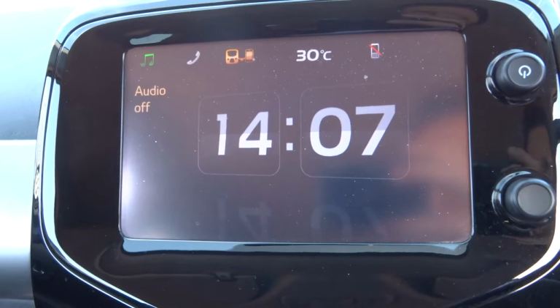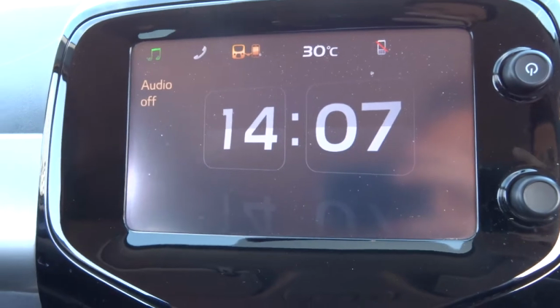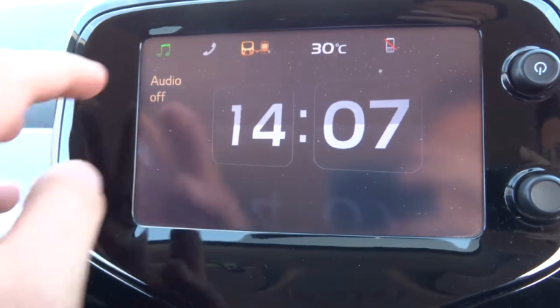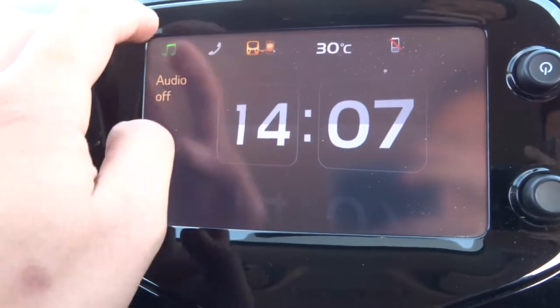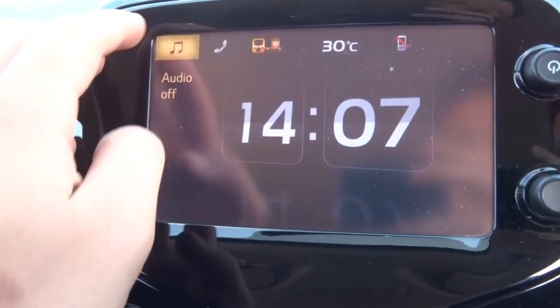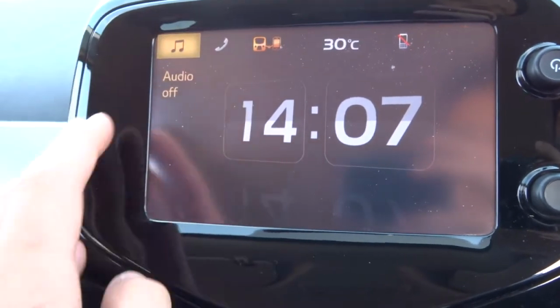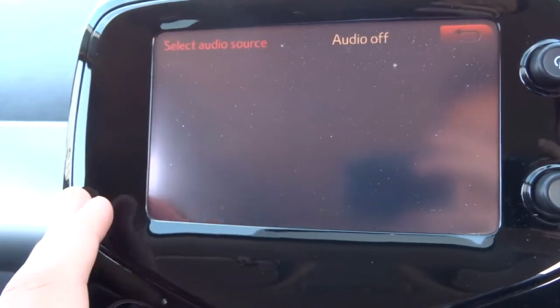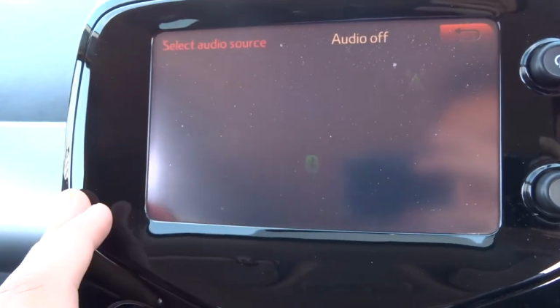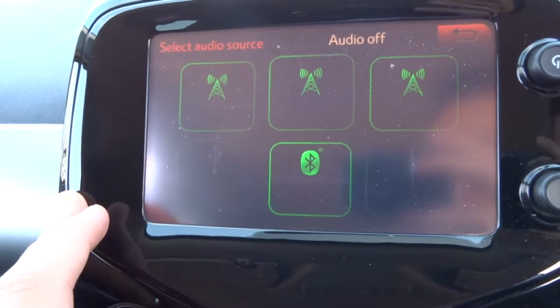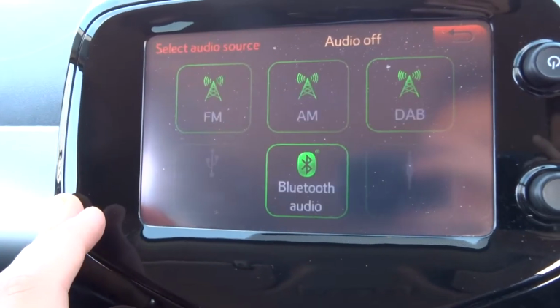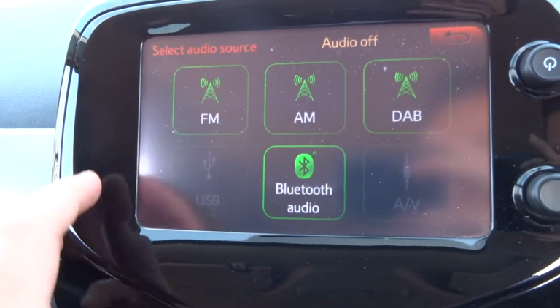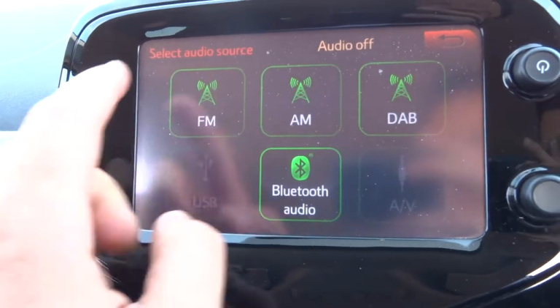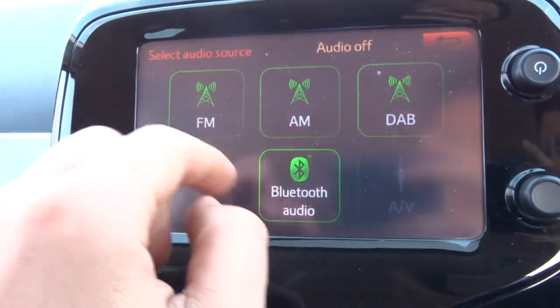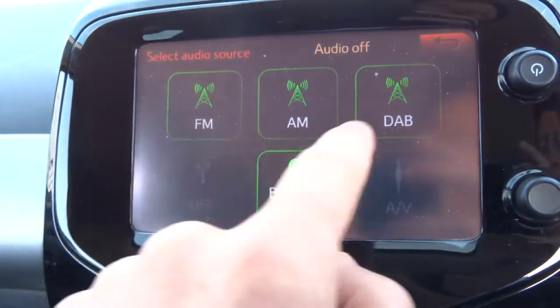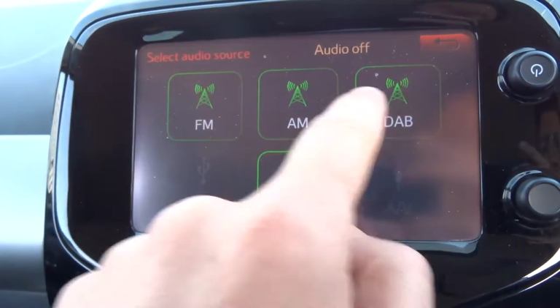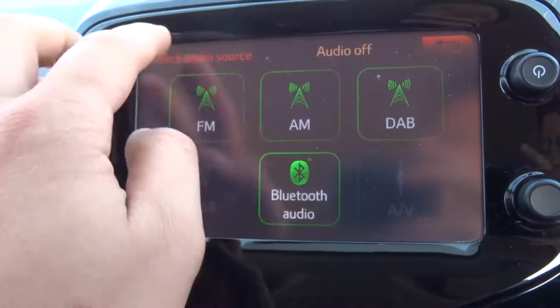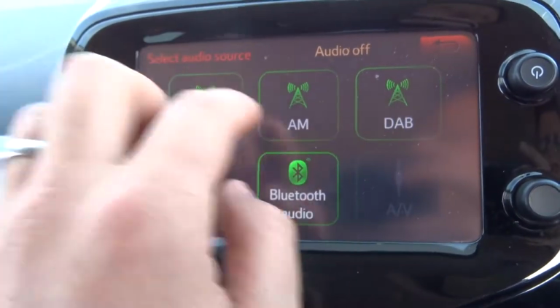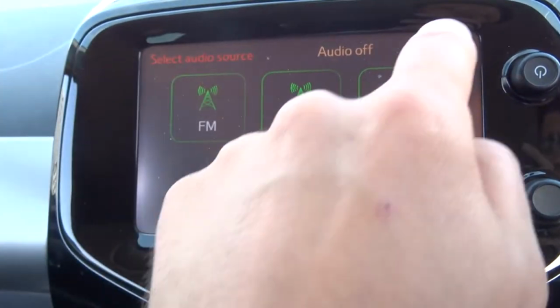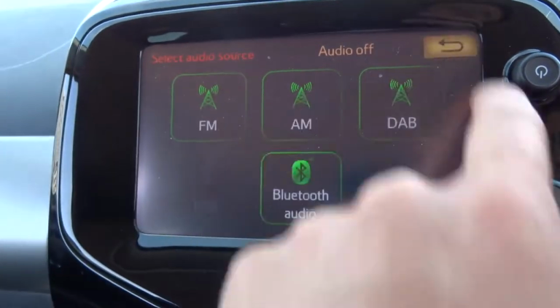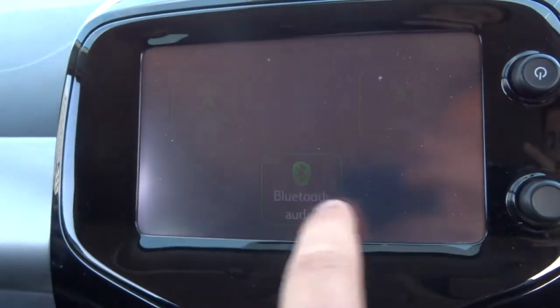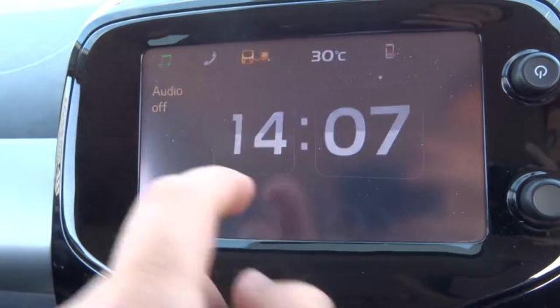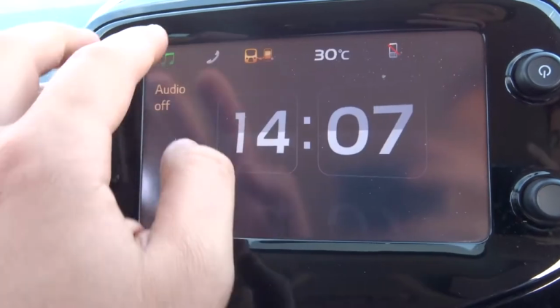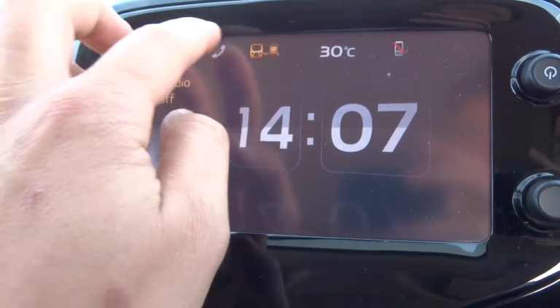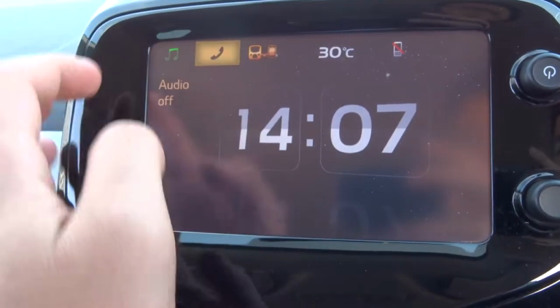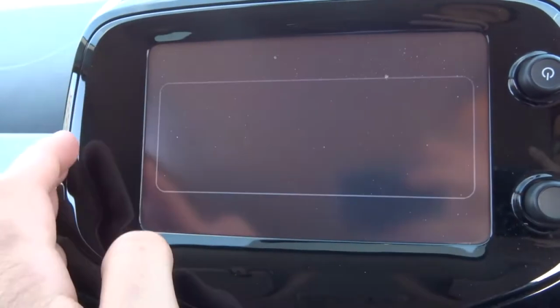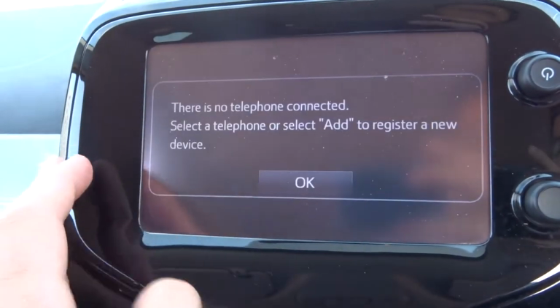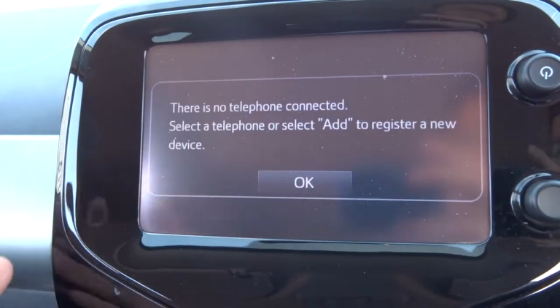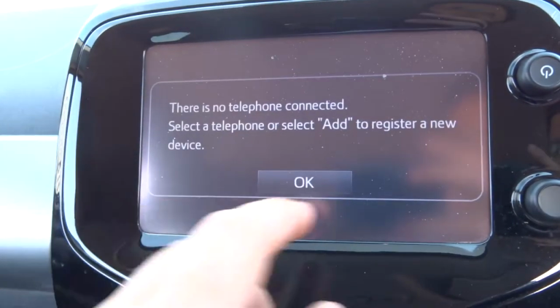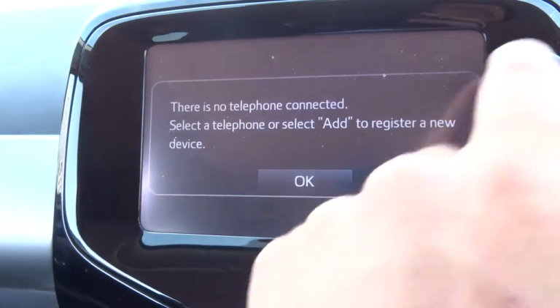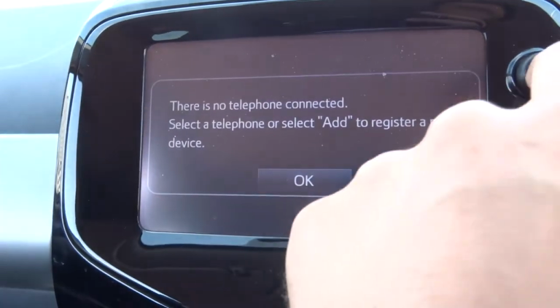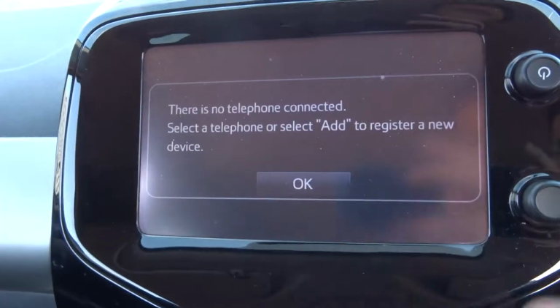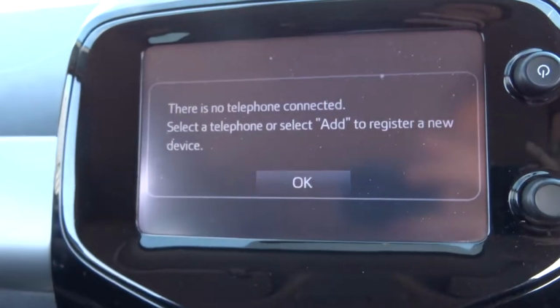You've got various different options on the media interface, including digital radio, Bluetooth audio, Bluetooth phone, etc.